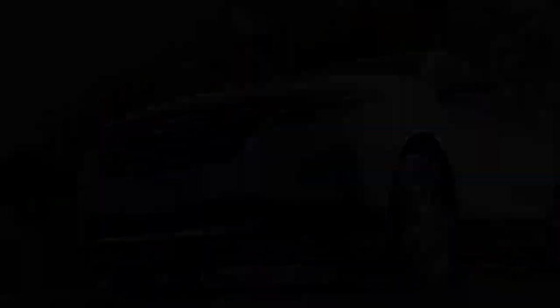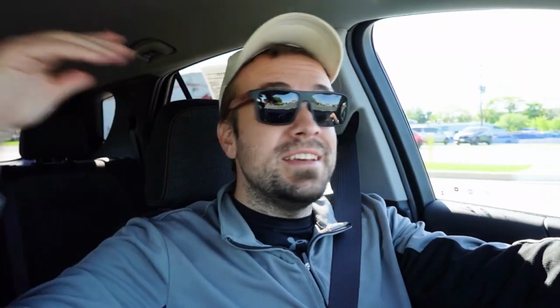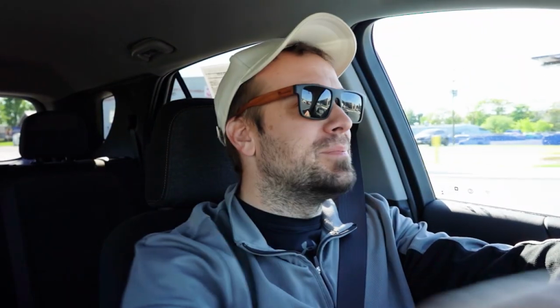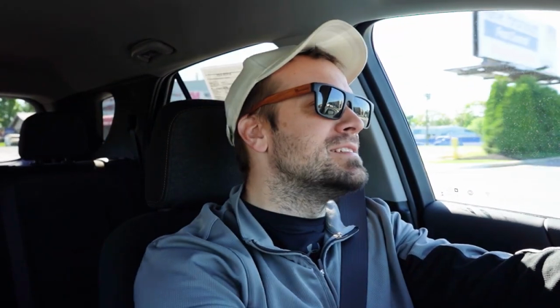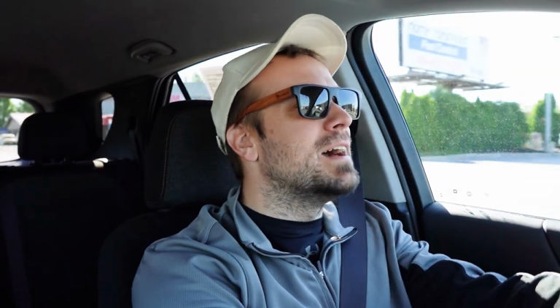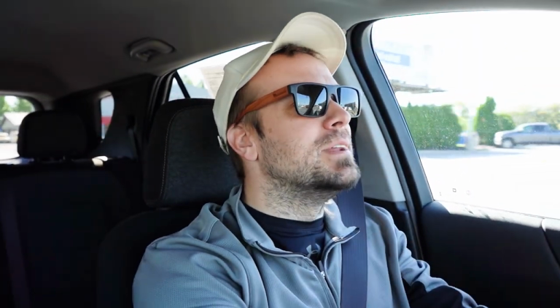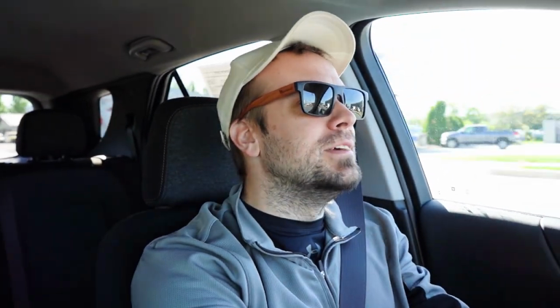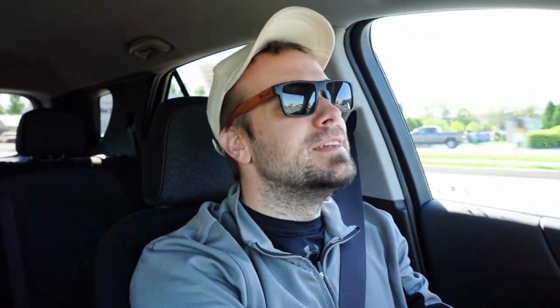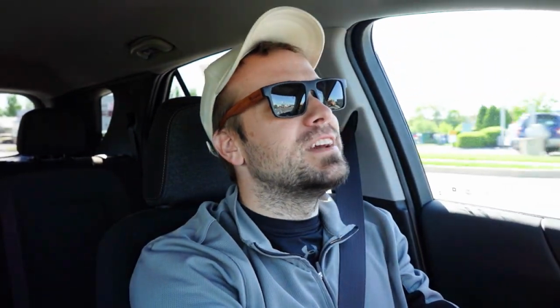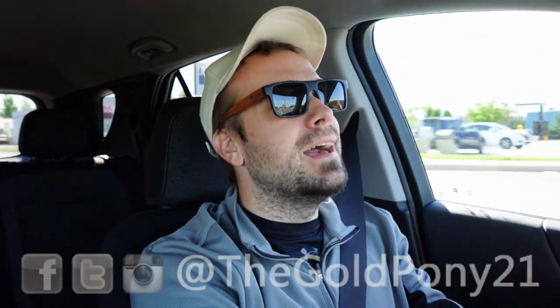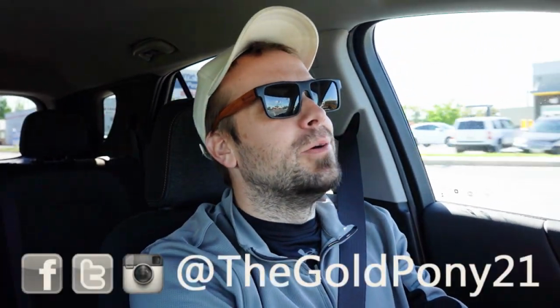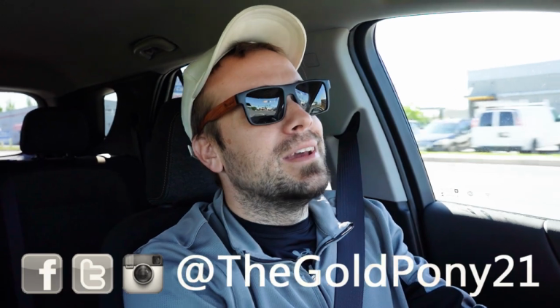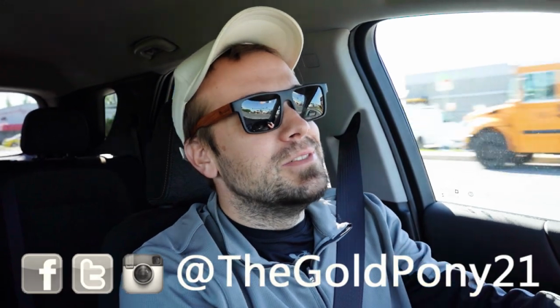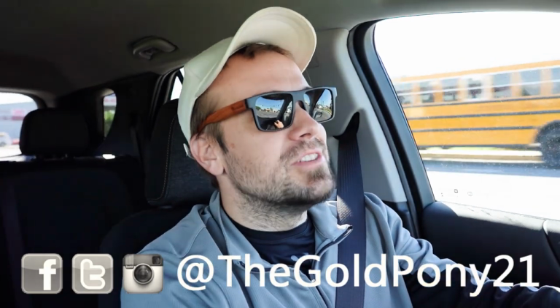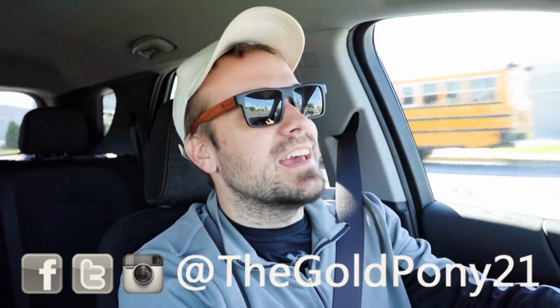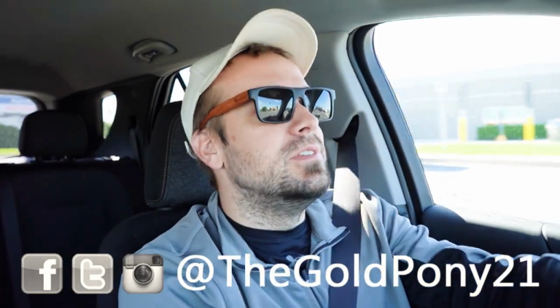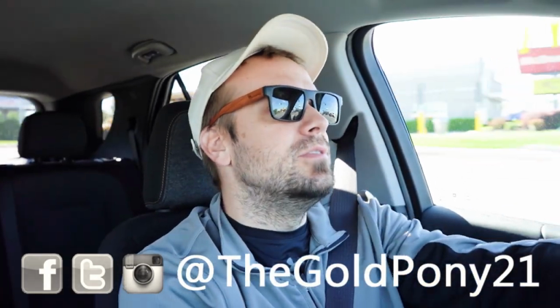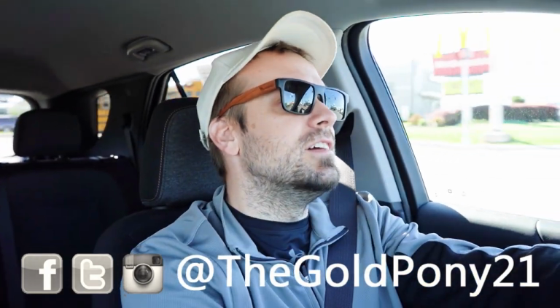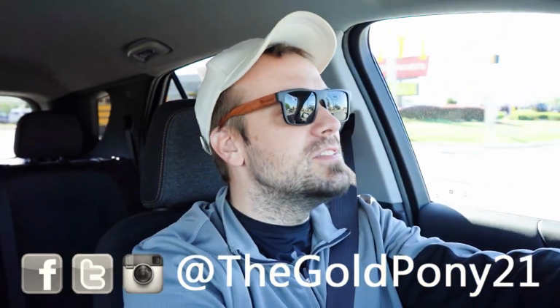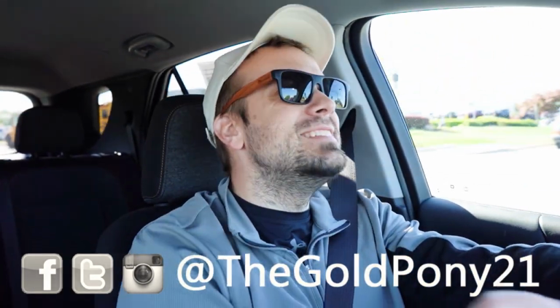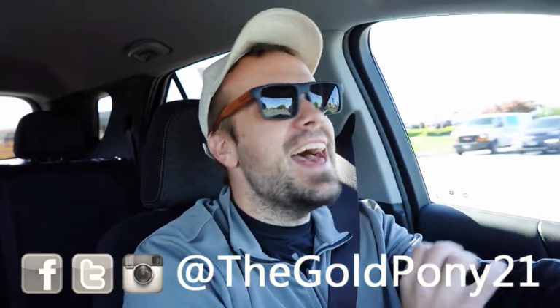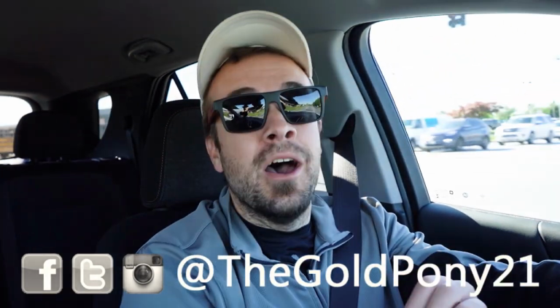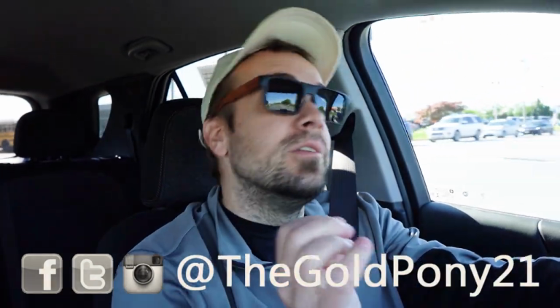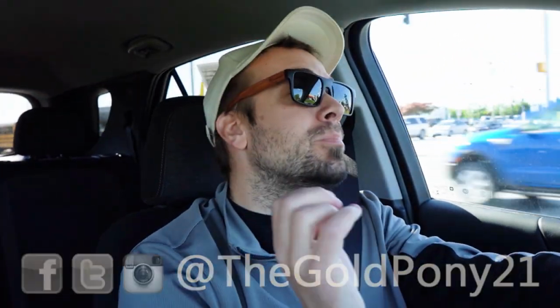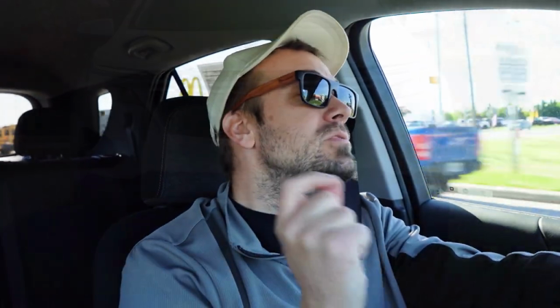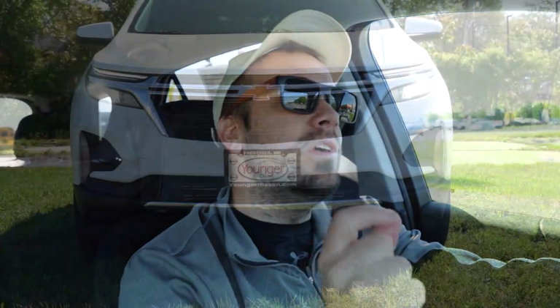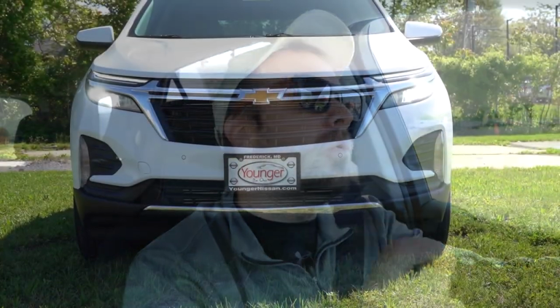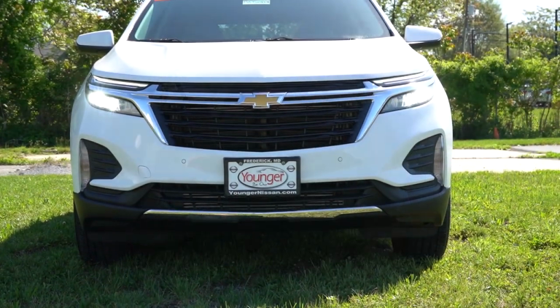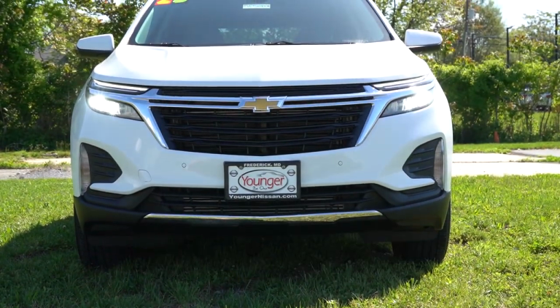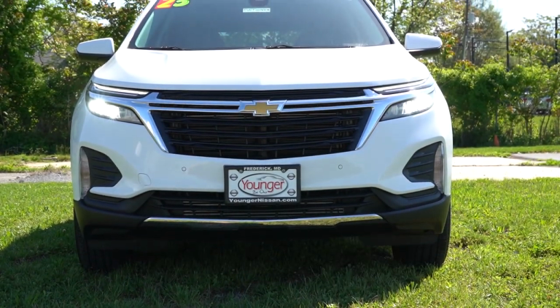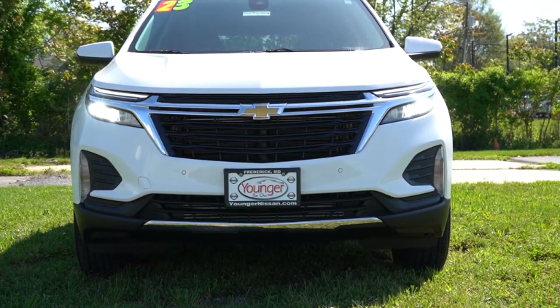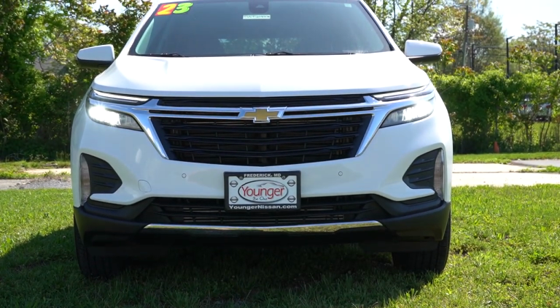What is up, you guys? Welcome back to another one. If you're new to the channel, I am Gold Pony — I do new car, truck, and SUV reviews on YouTube, and today we are in the brand new 2023 Chevy Equinox.